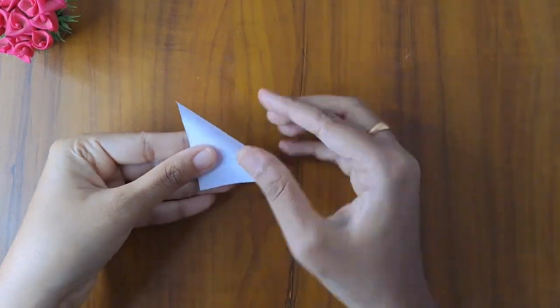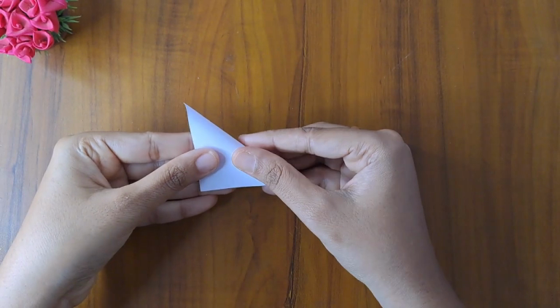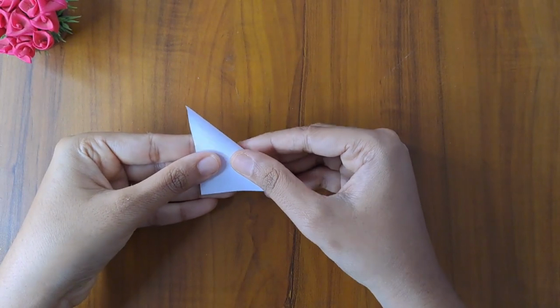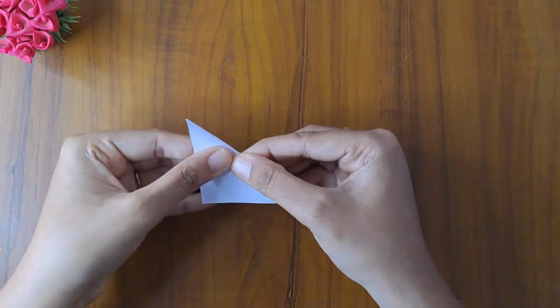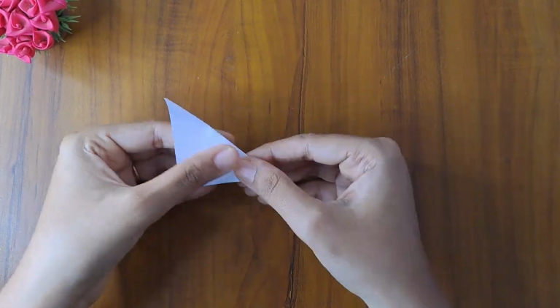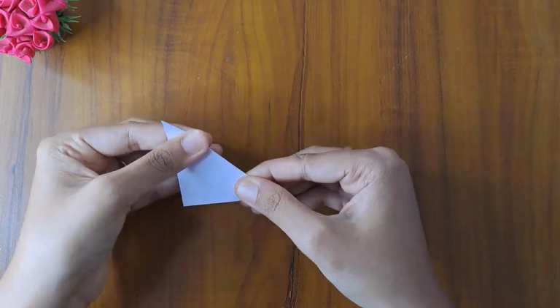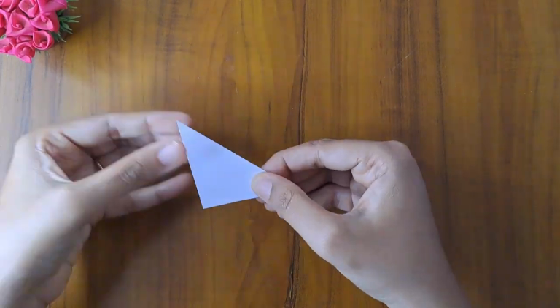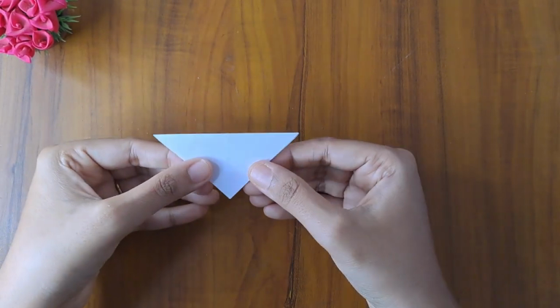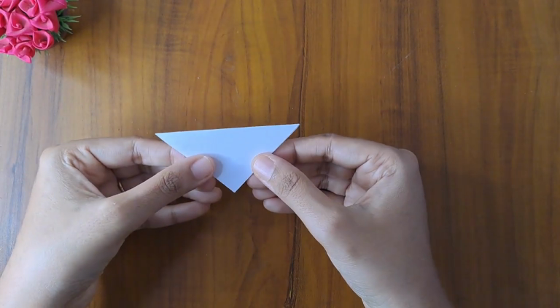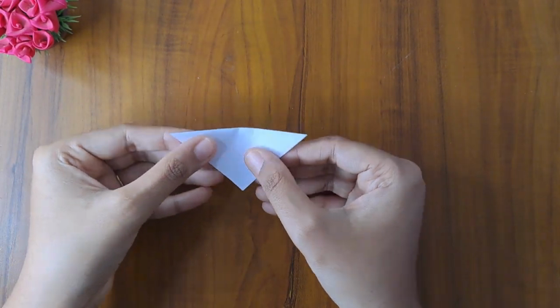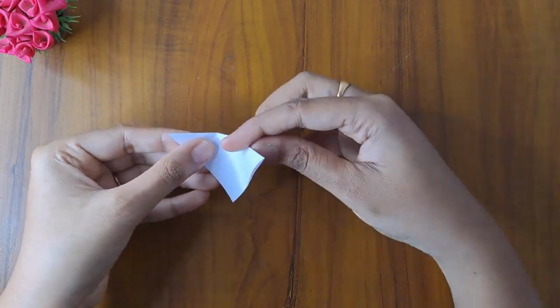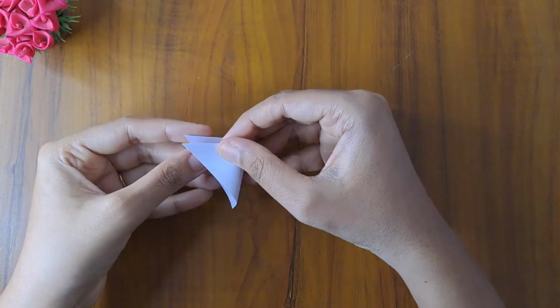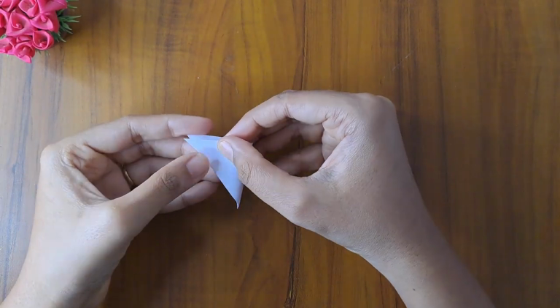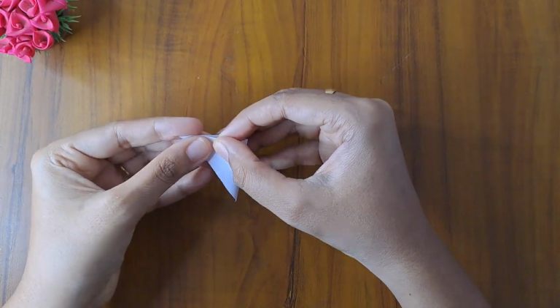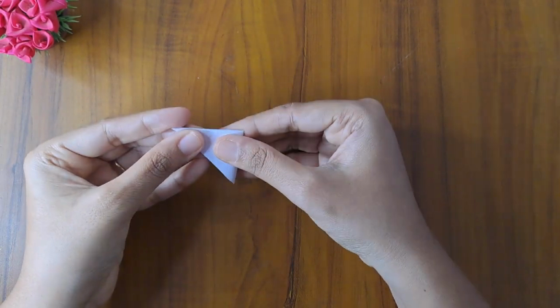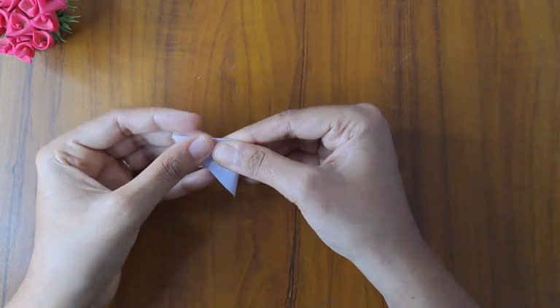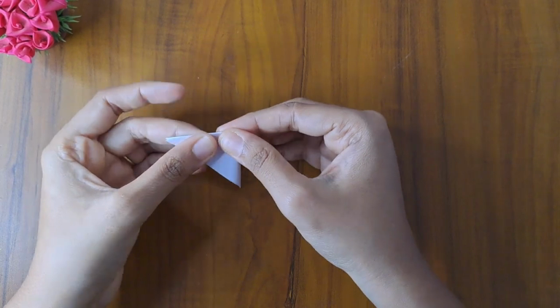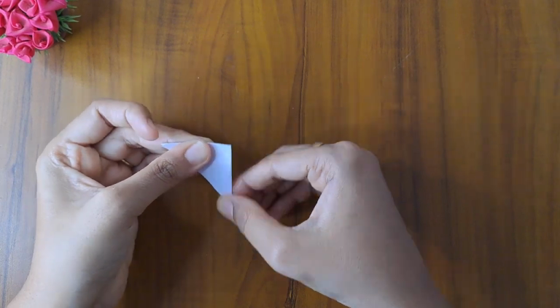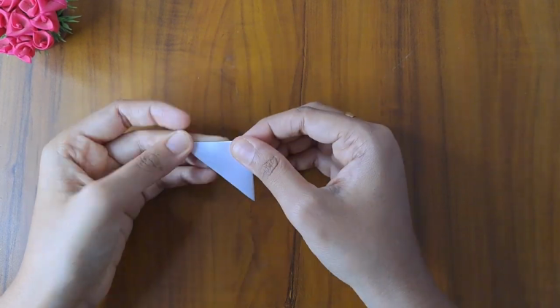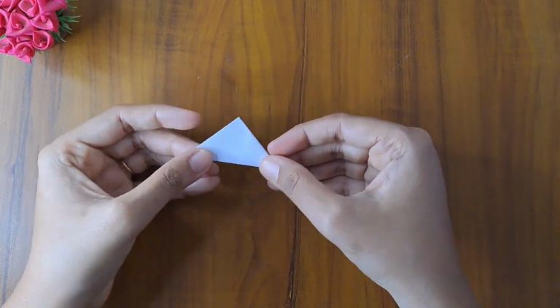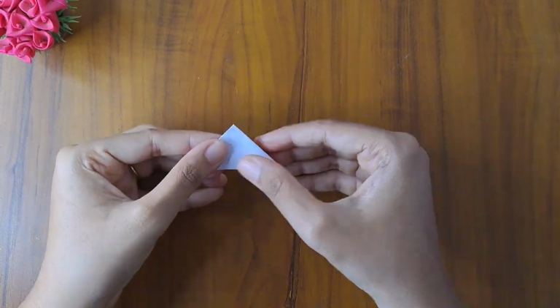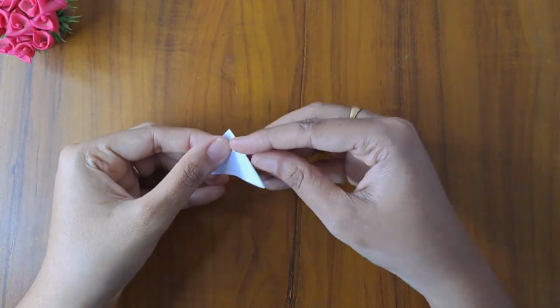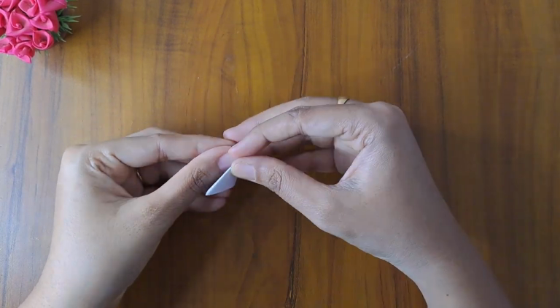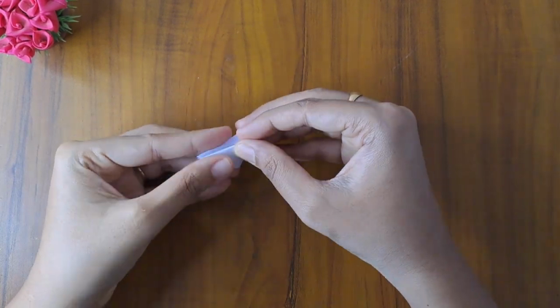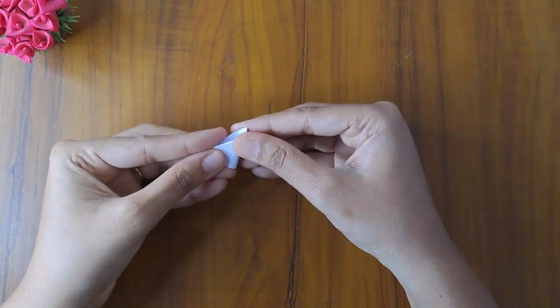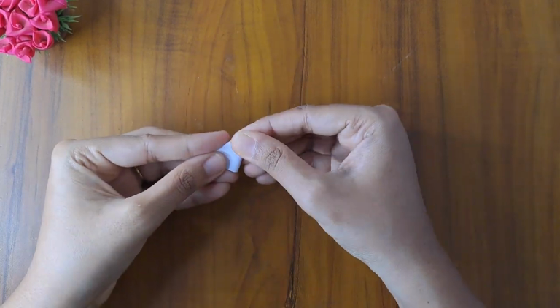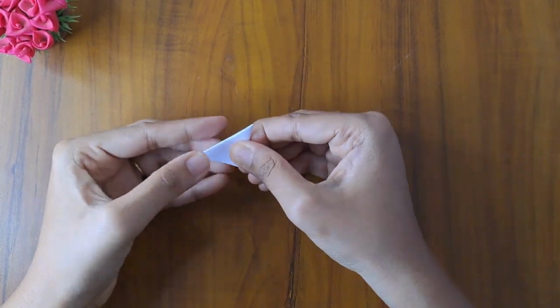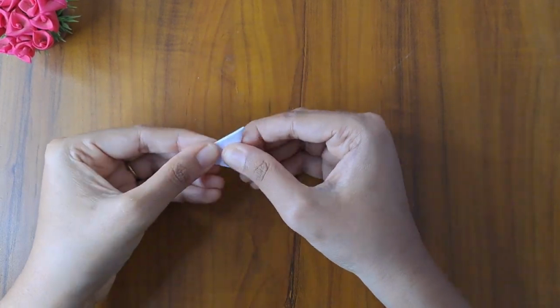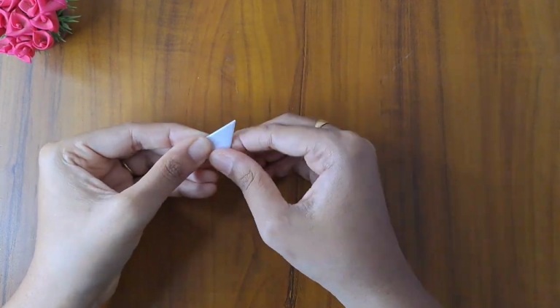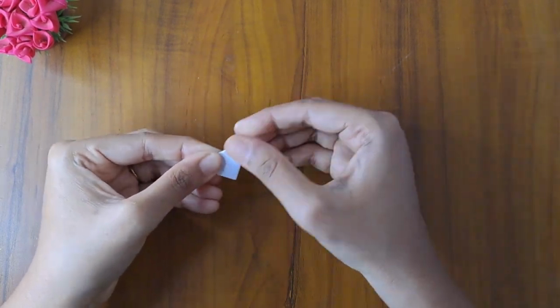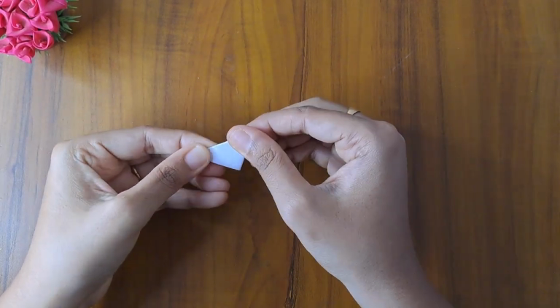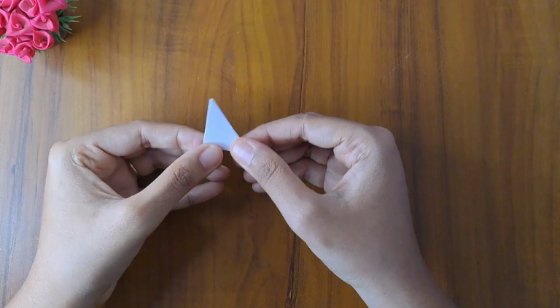For this, we have a sky-size paper. First, we fold it like this. We fold it like this. Now, we fold it like this. We fold it like this.